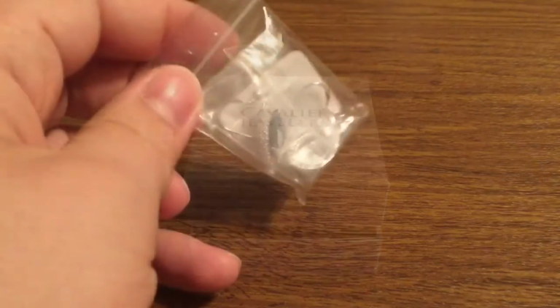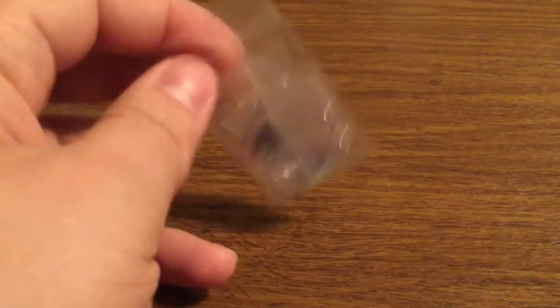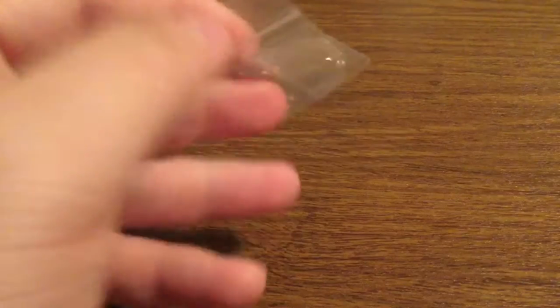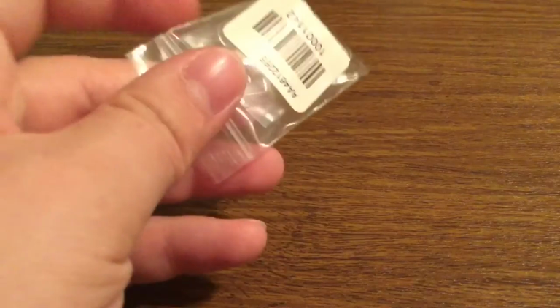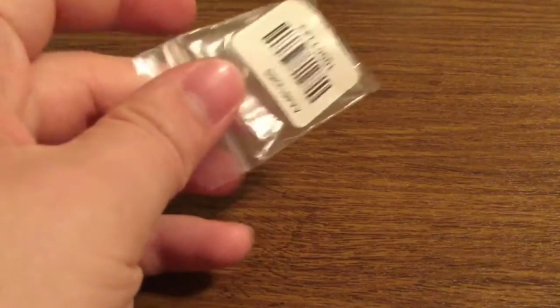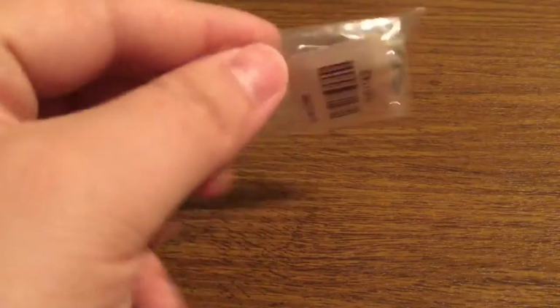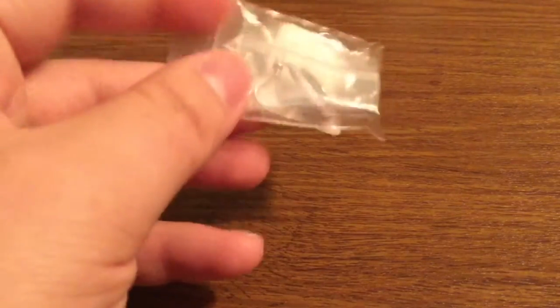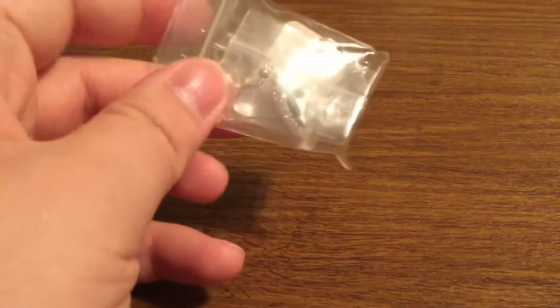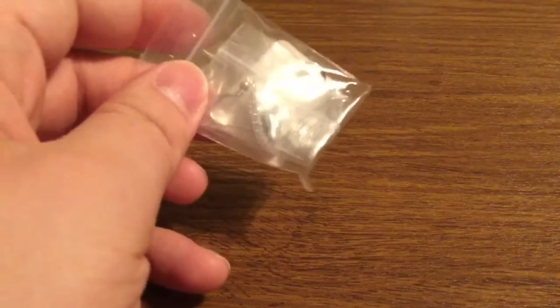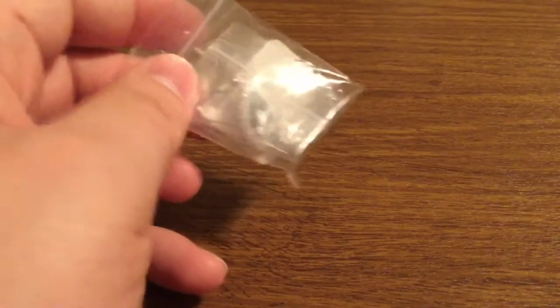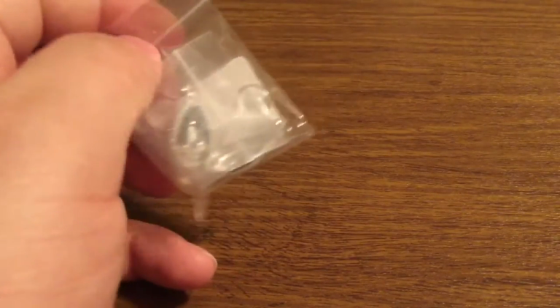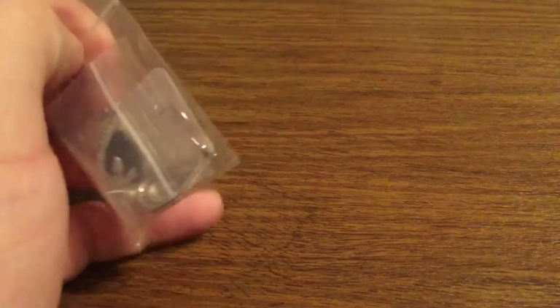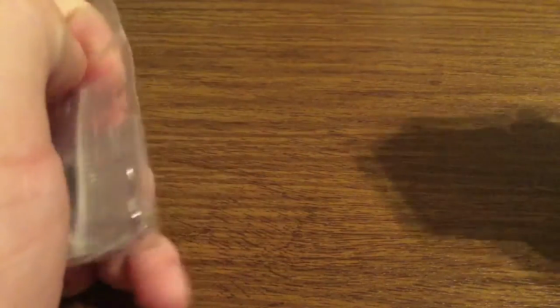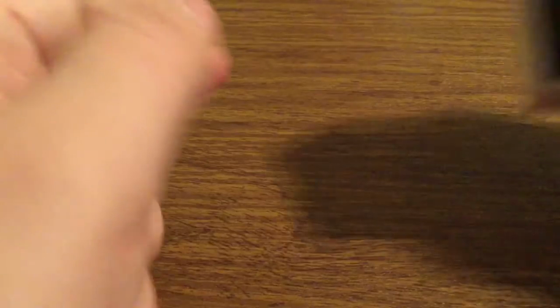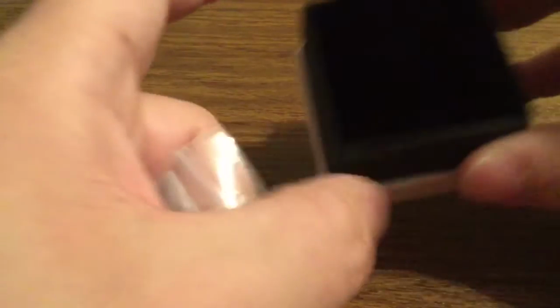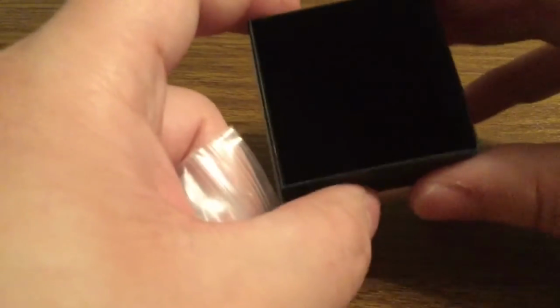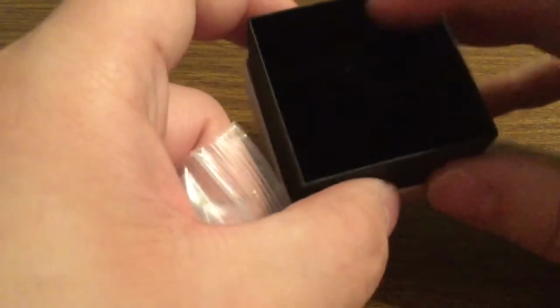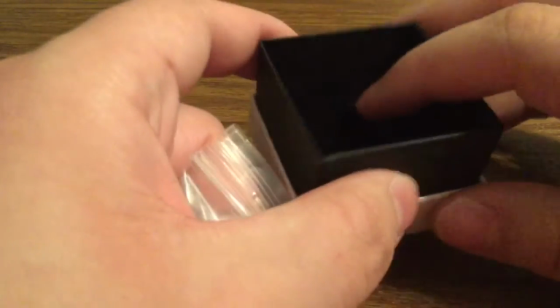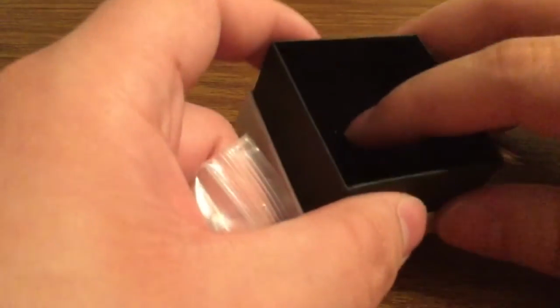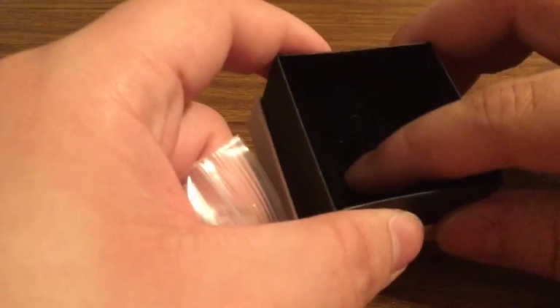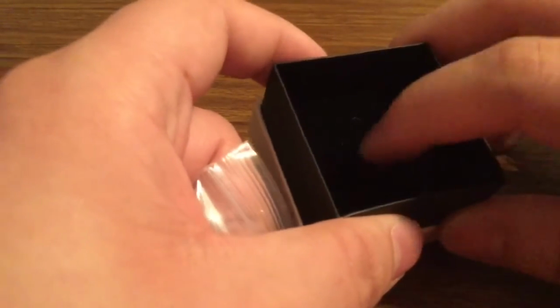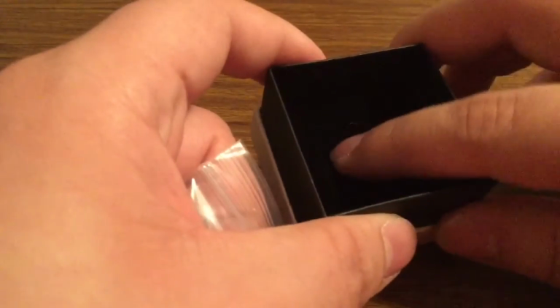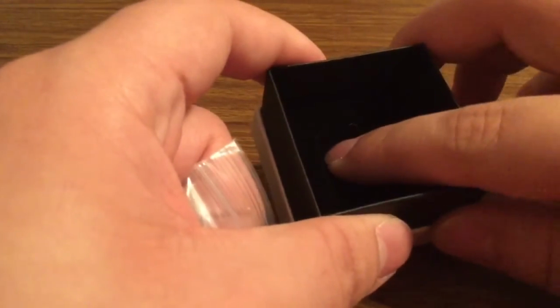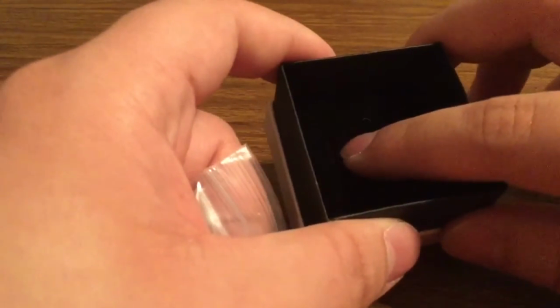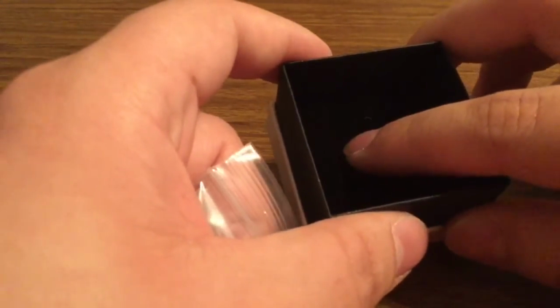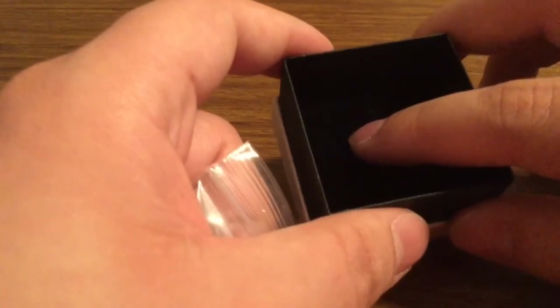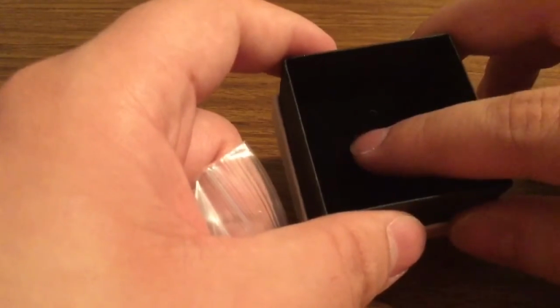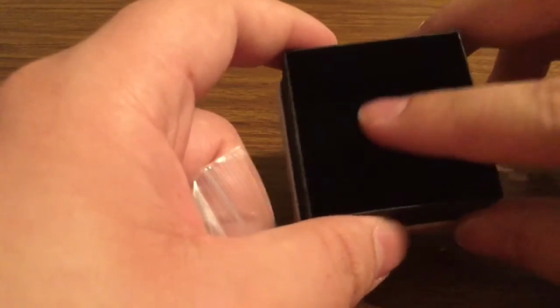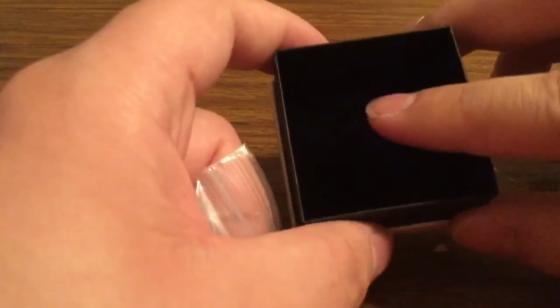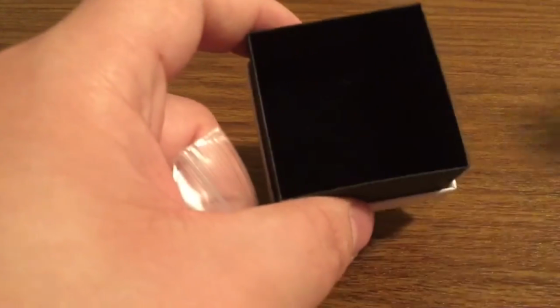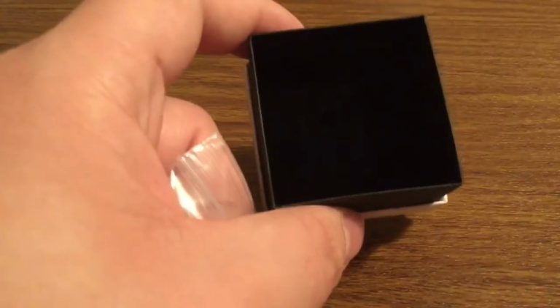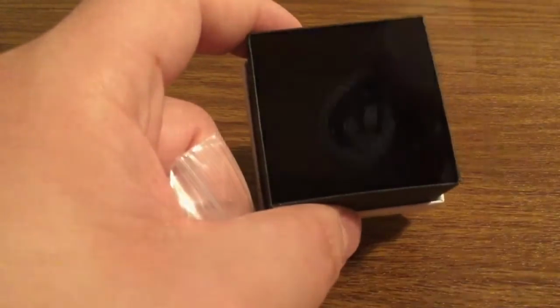Inside you'll just get the earrings themselves wrapped up in nice packaging. You also have a beautiful felt insert so that it keeps the earrings in place and they won't get damaged when they're being shipped.